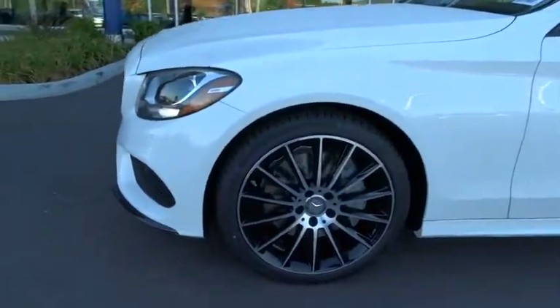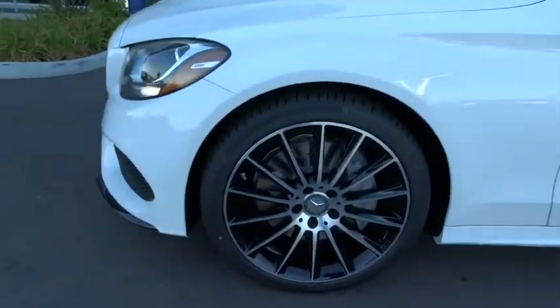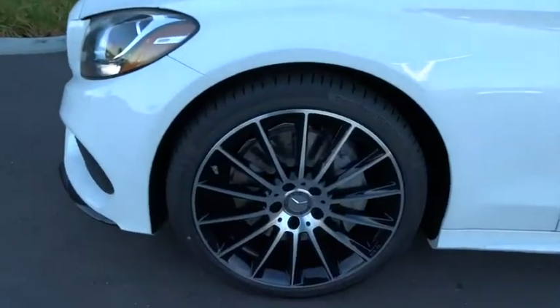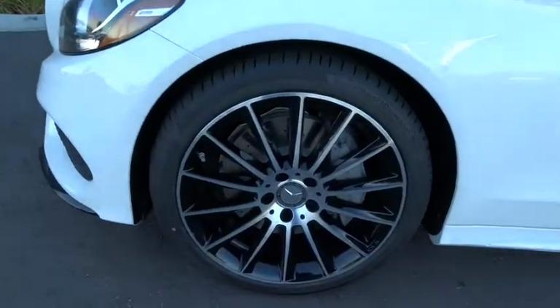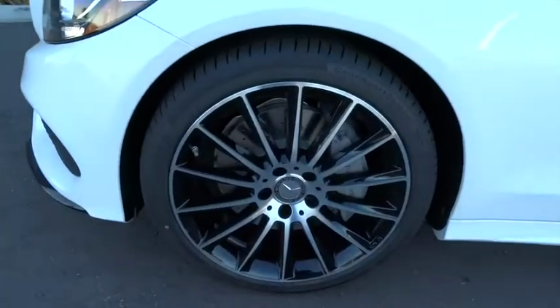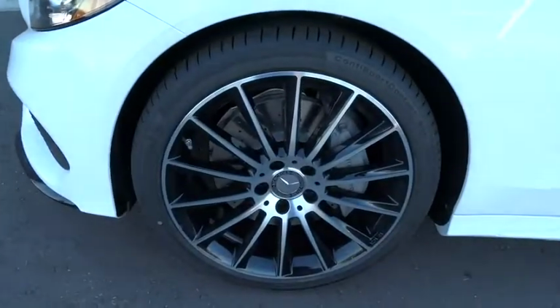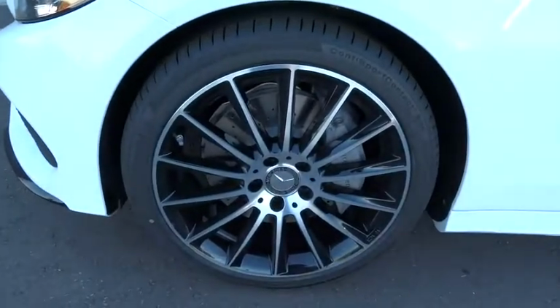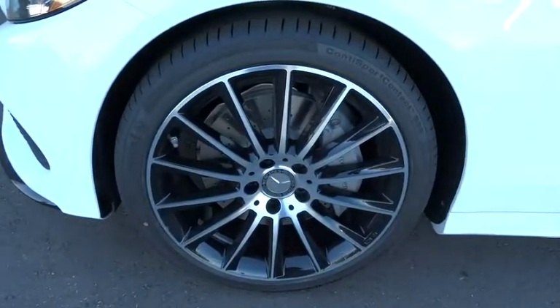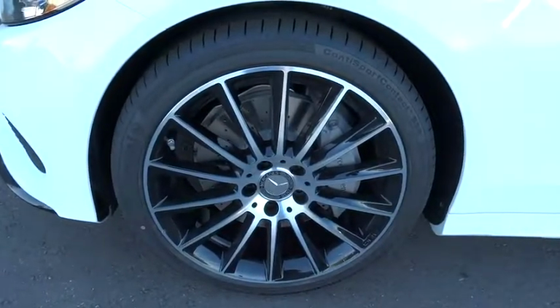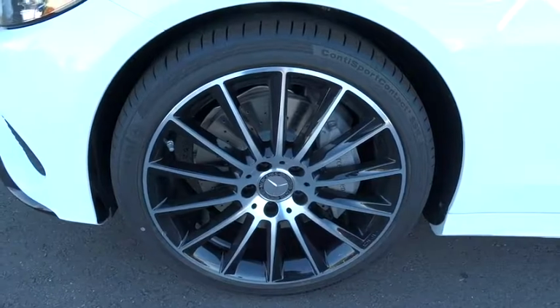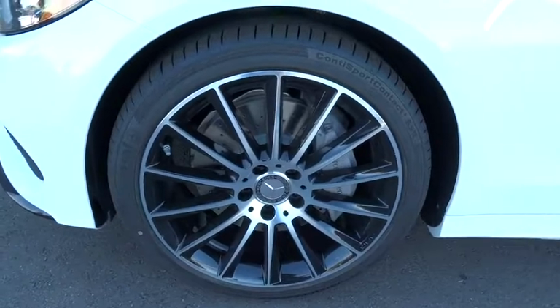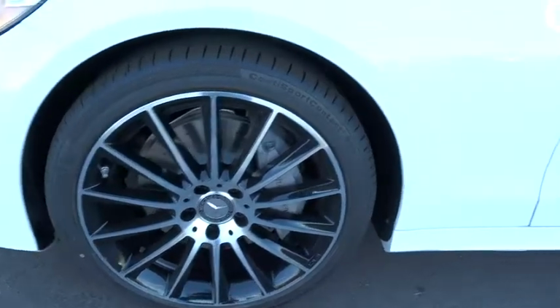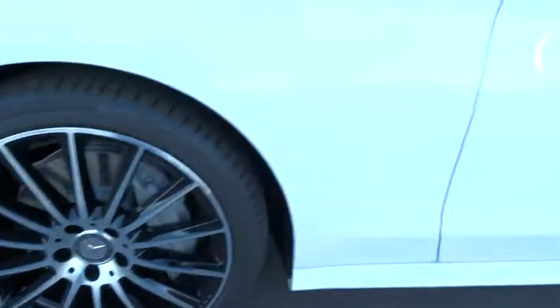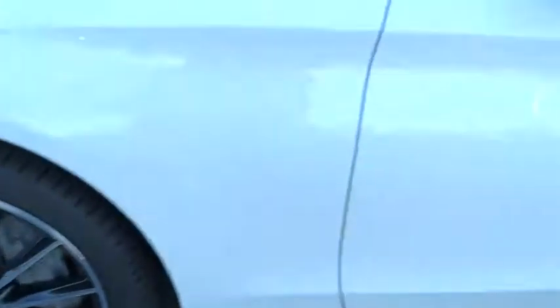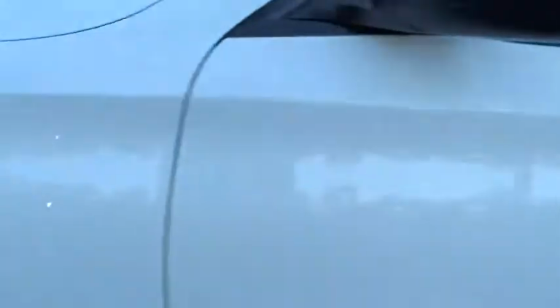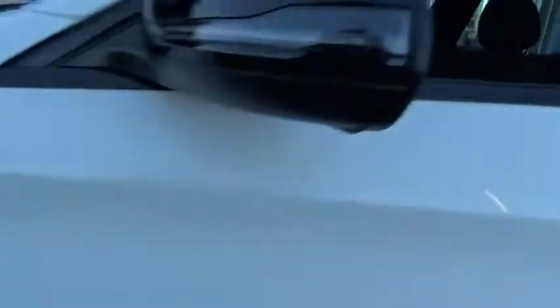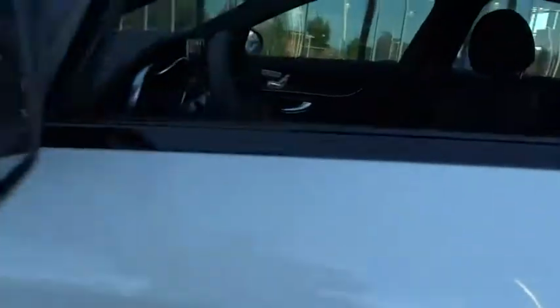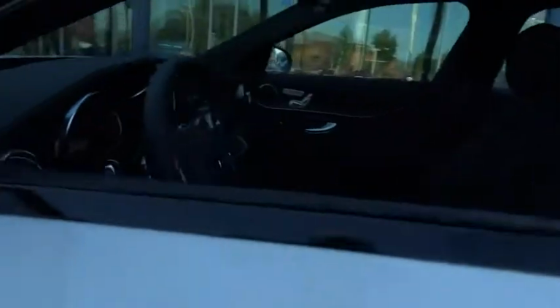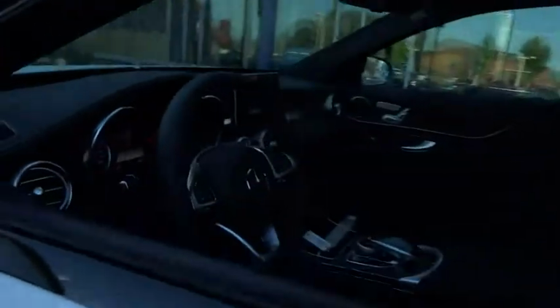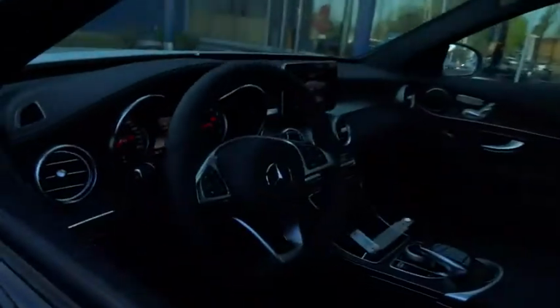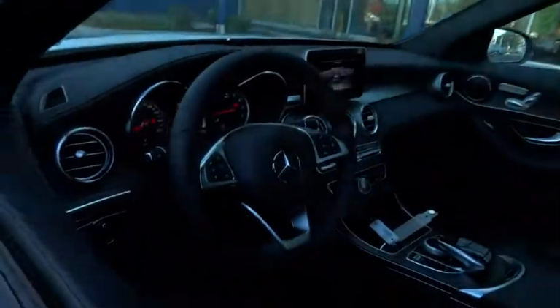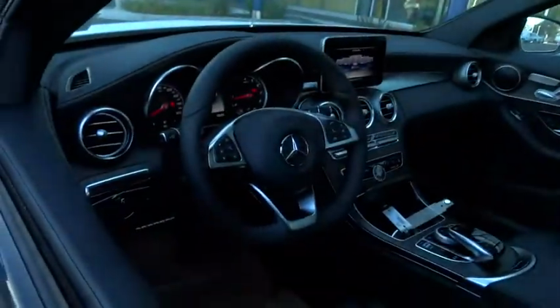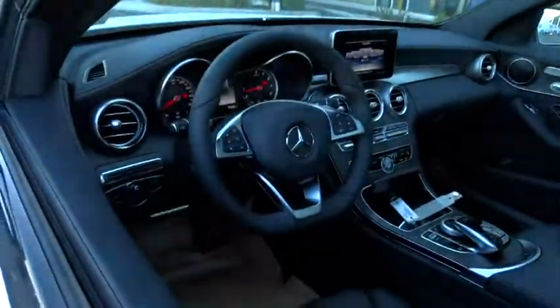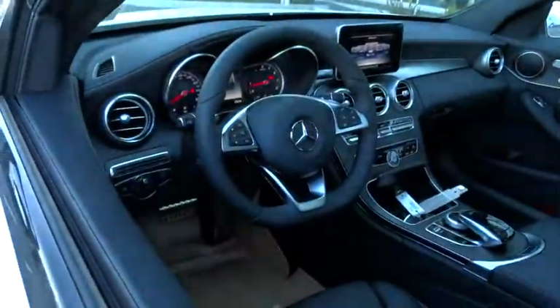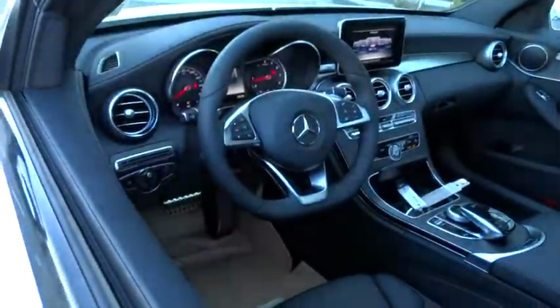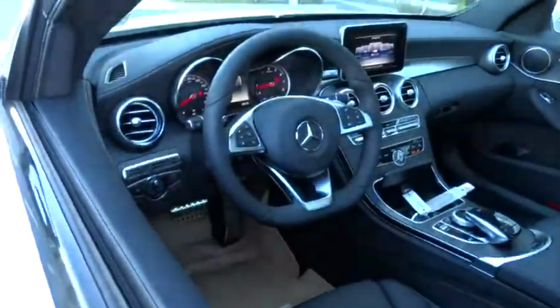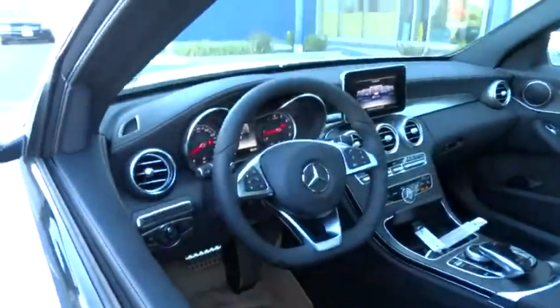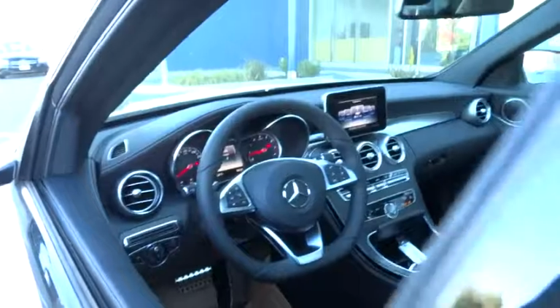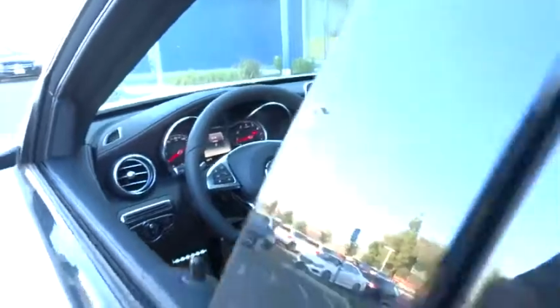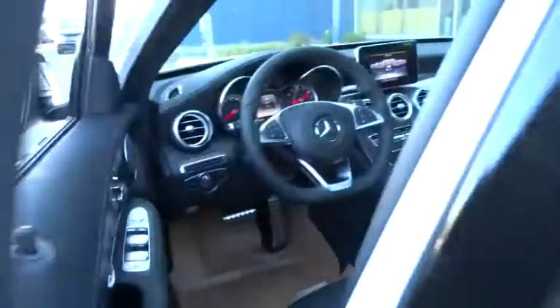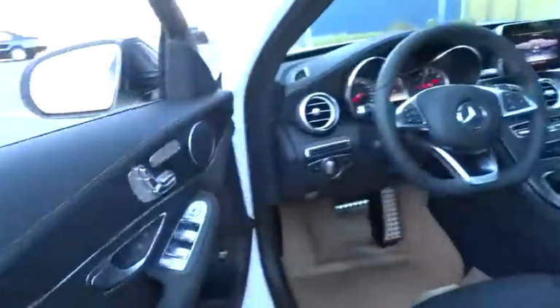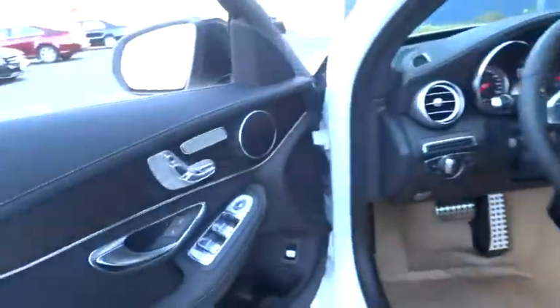Auto-dimming rear-view mirror, cruise control, aluminum wheels, floor mats, keyless start, climate control, AM-FM stereo radio, rear defrost.